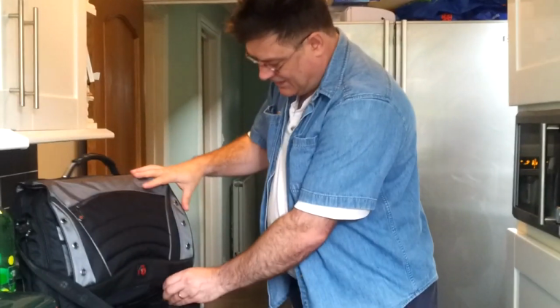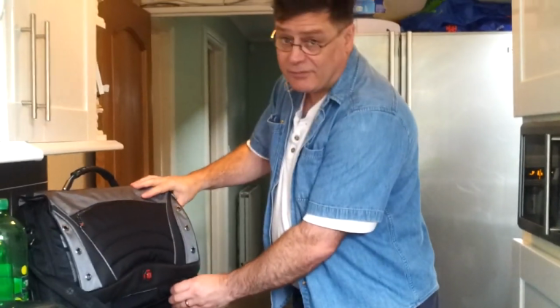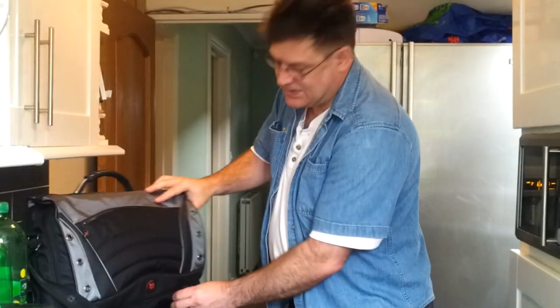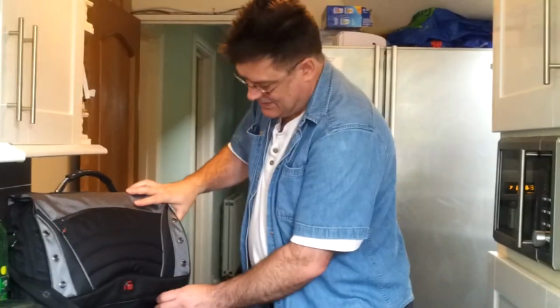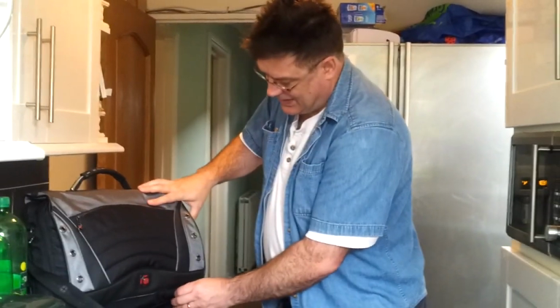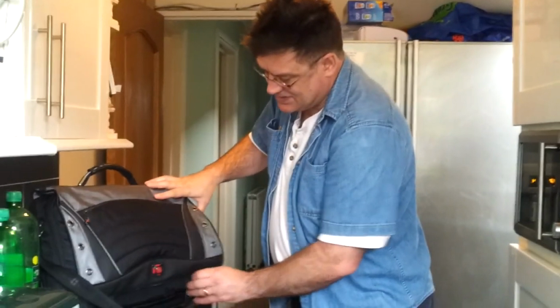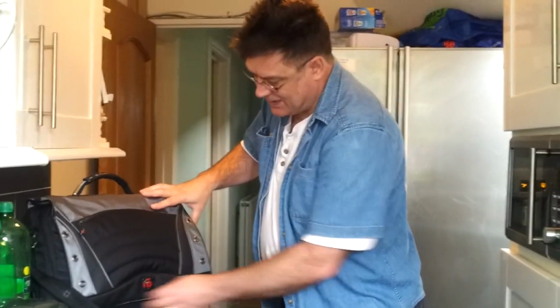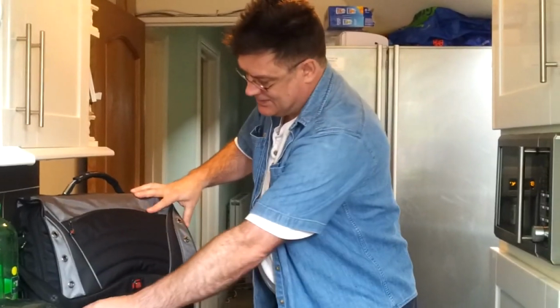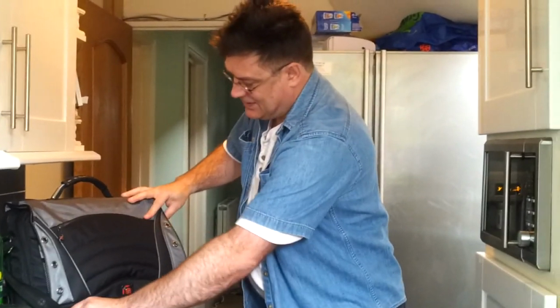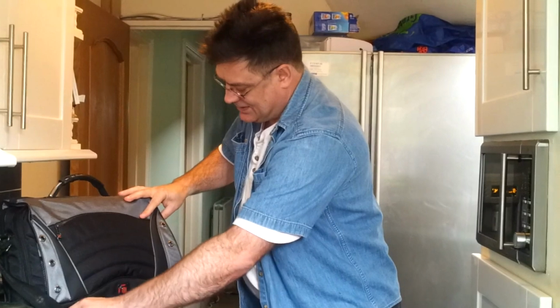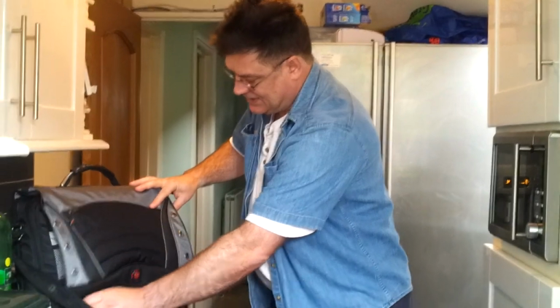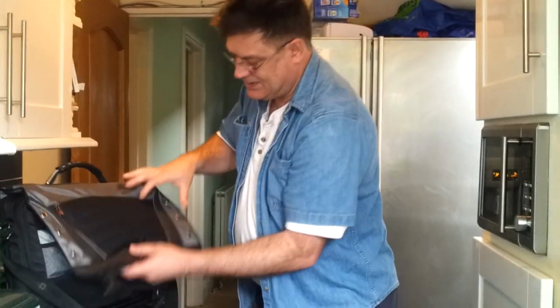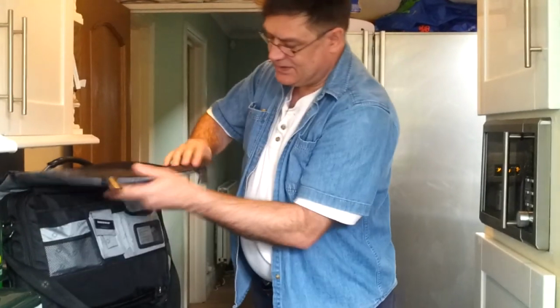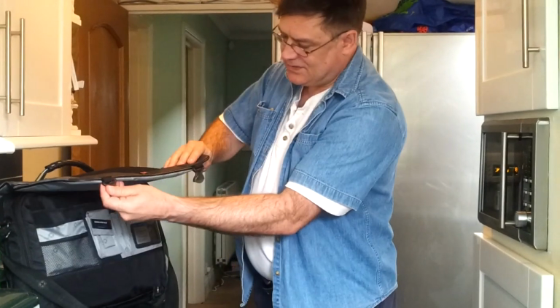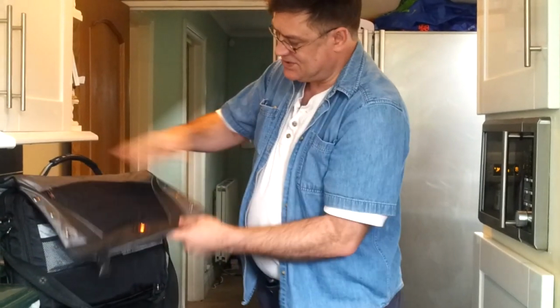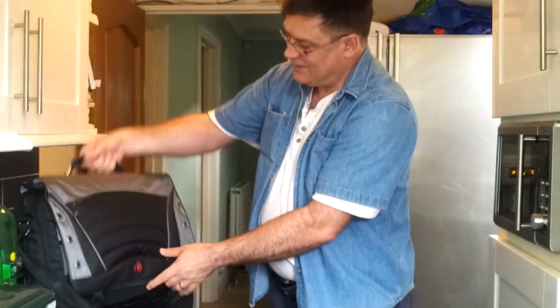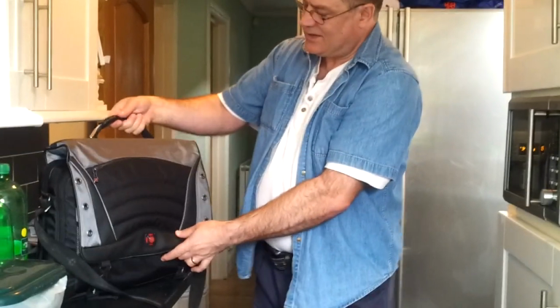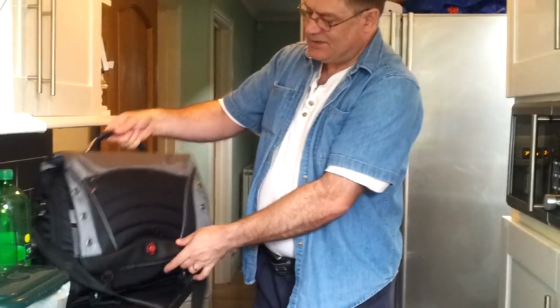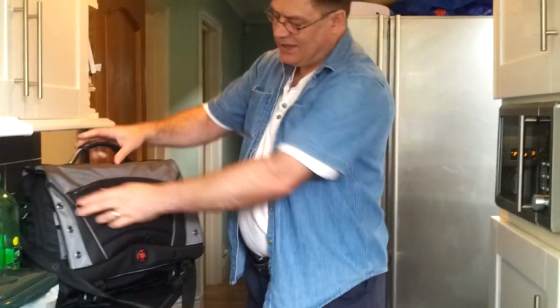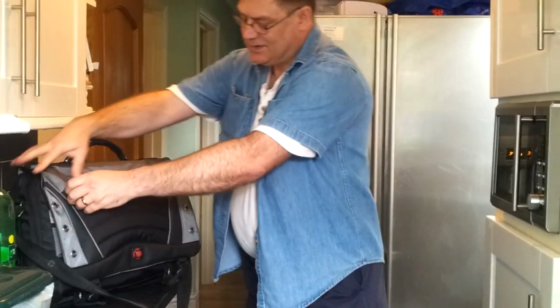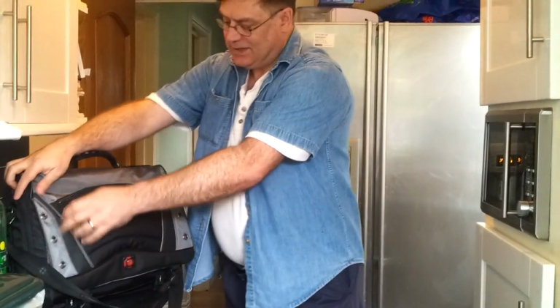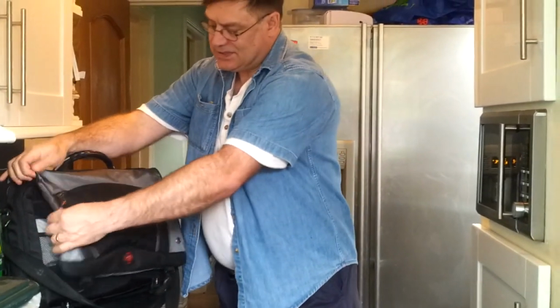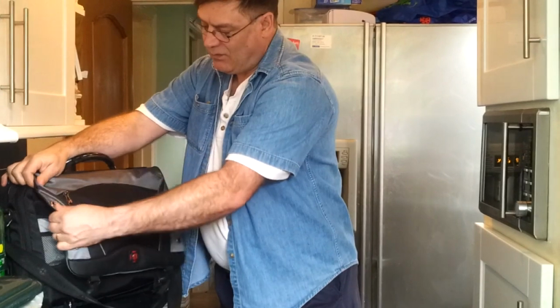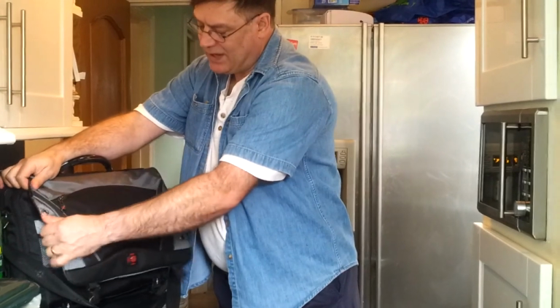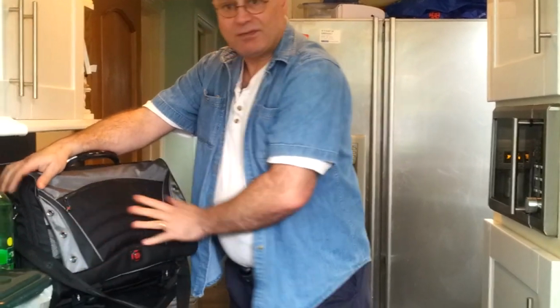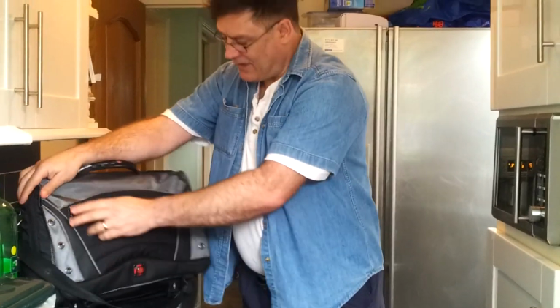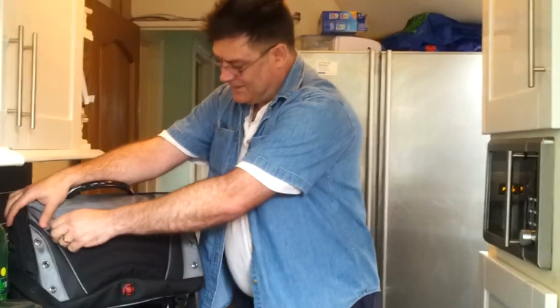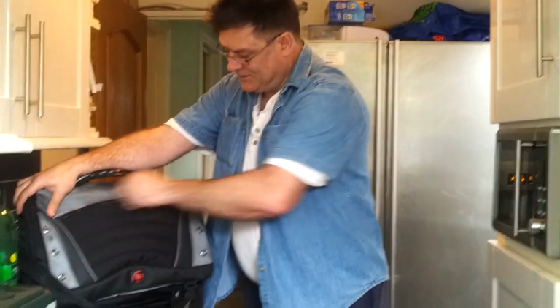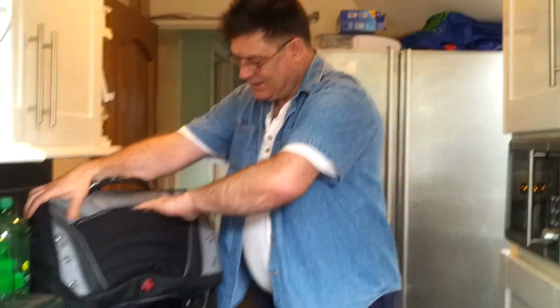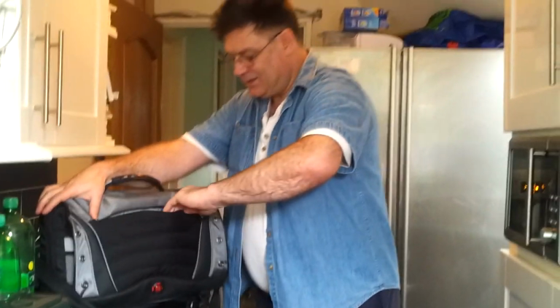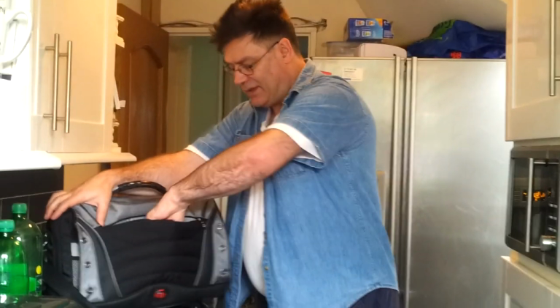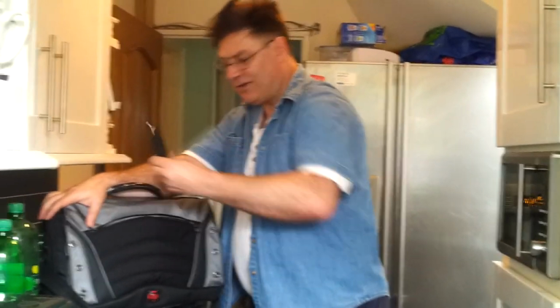I got it from Amazon and it's Swiss made. It's got two nice, sturdy clips there, a nice sturdy handle. It's well made, thick fabric, and there's a pocket at the front.